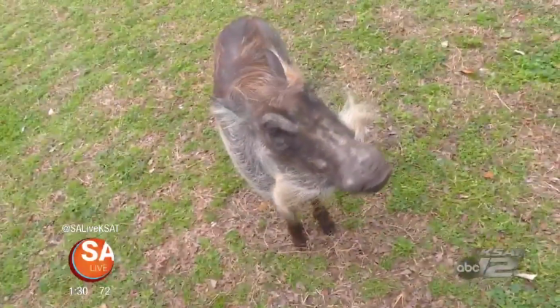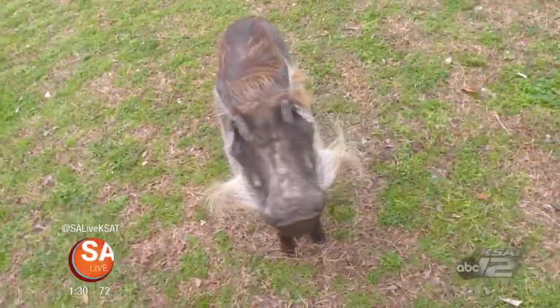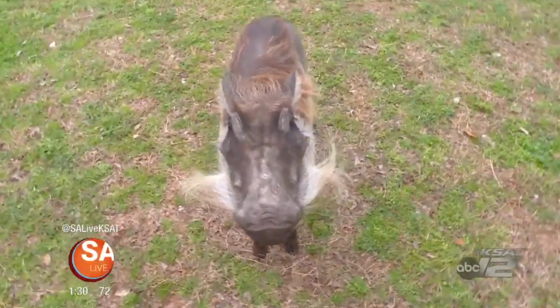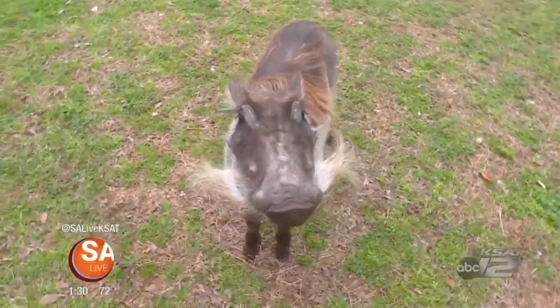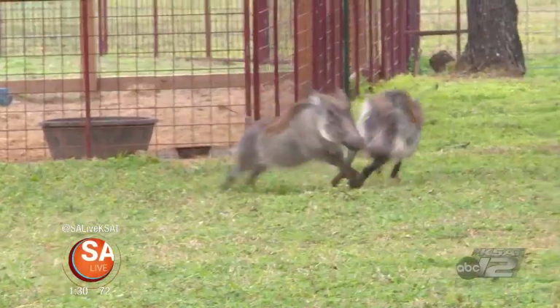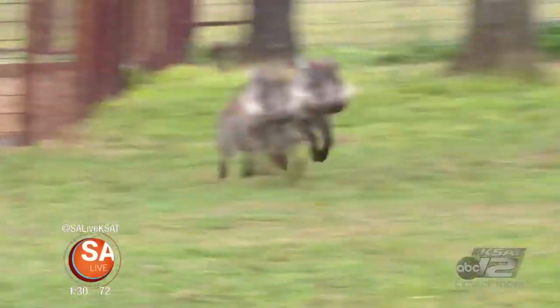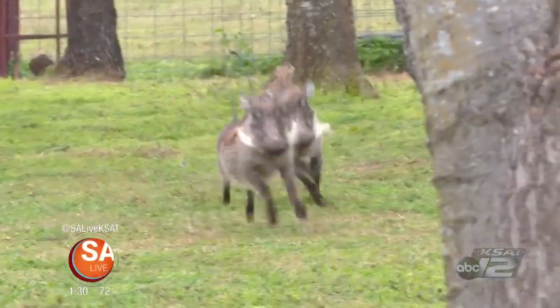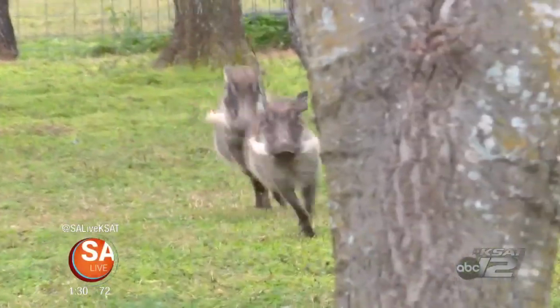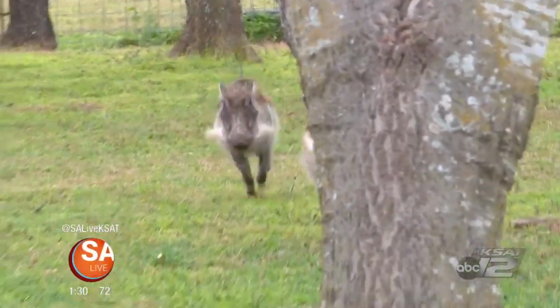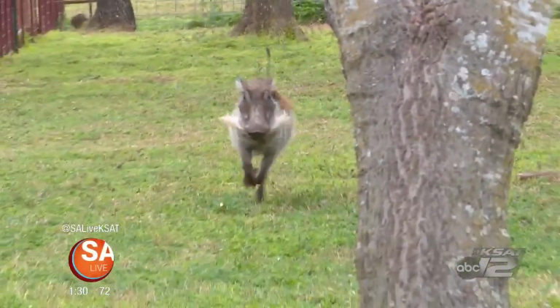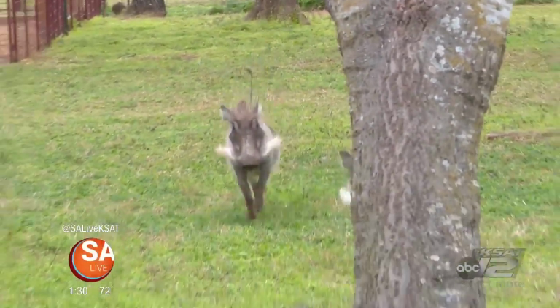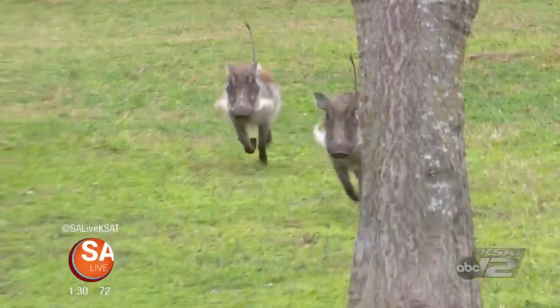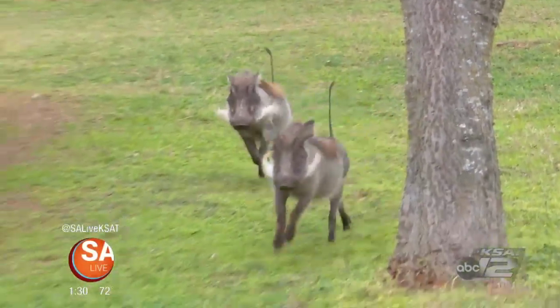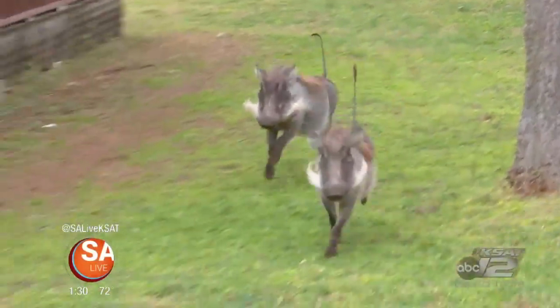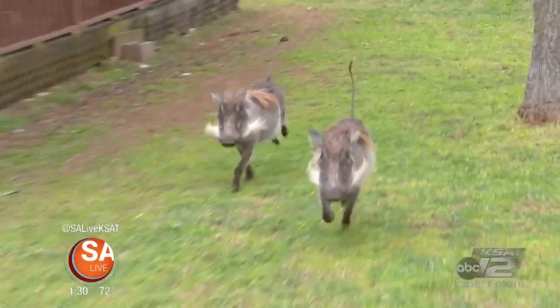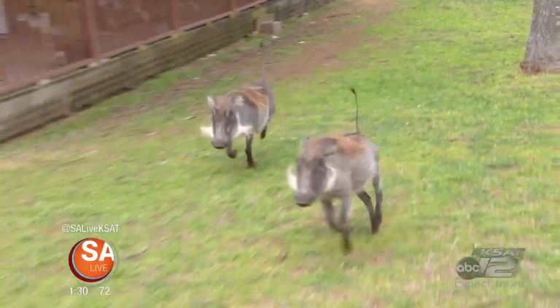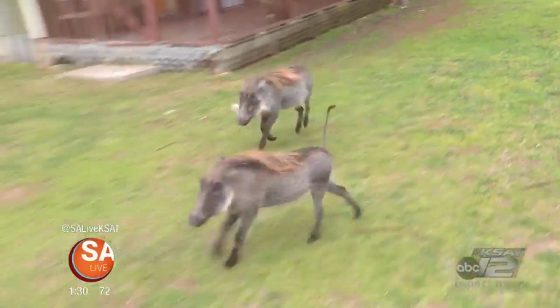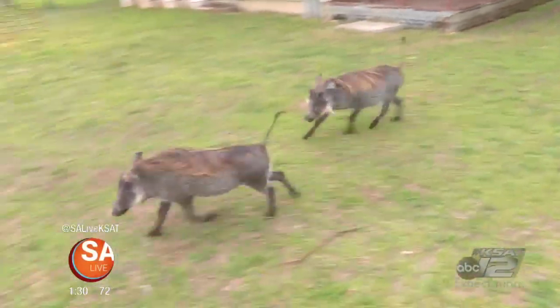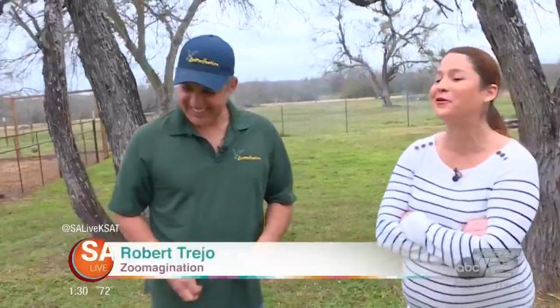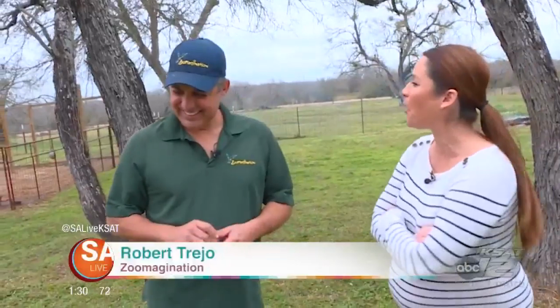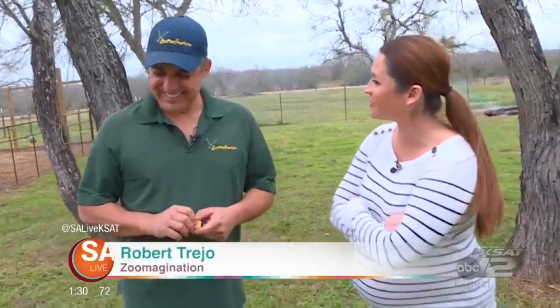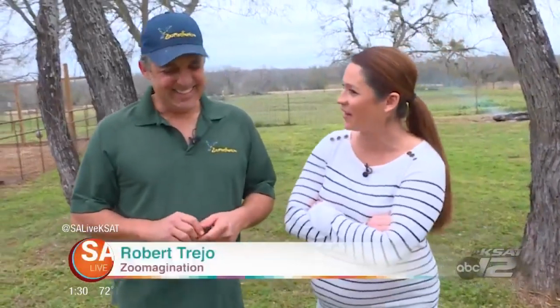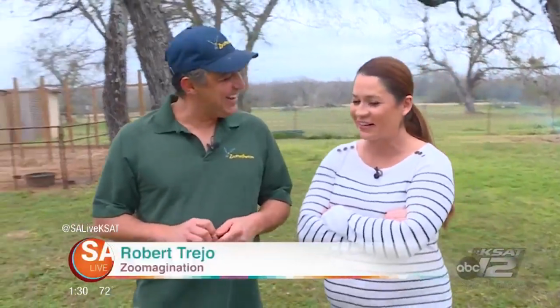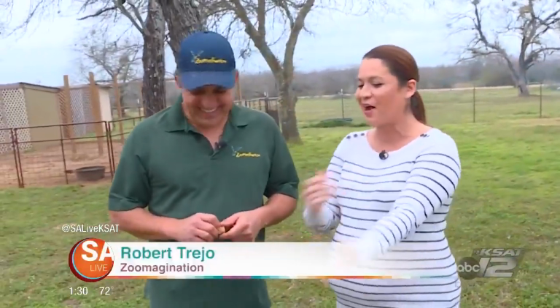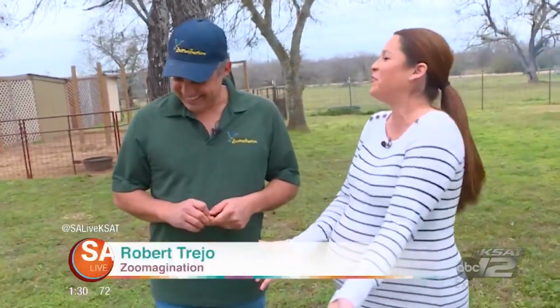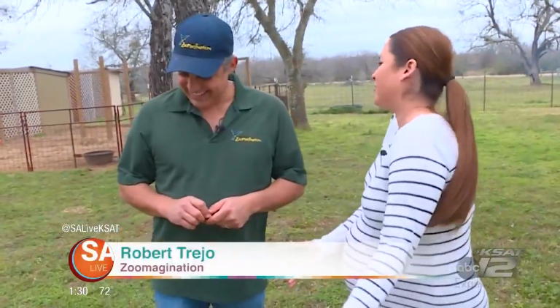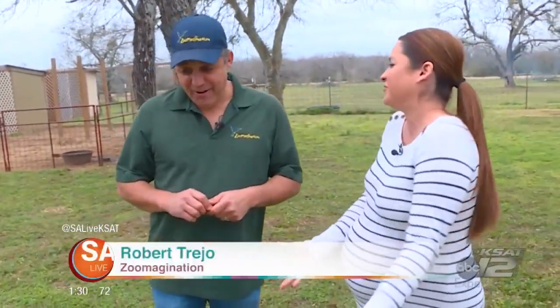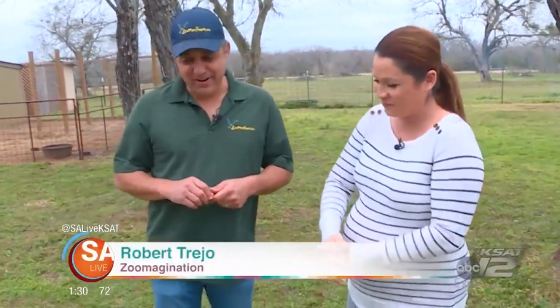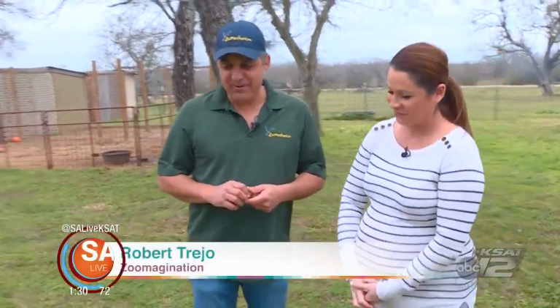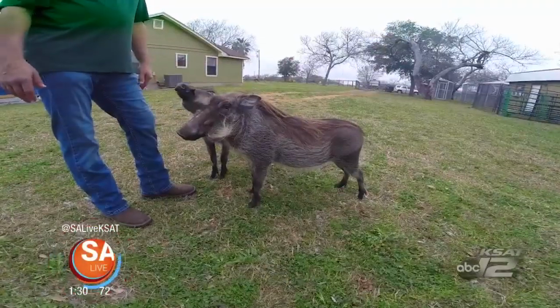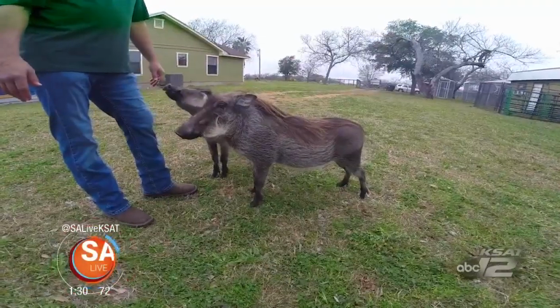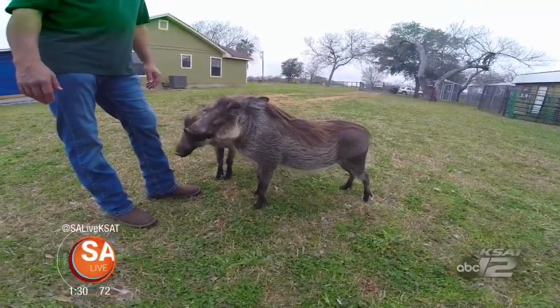They're like little Pumbas. We are here at Zoo Imagination and Robert Trejo joins me to introduce us to these fabulous little warthogs. These guys are new here. We've had them since they were little babies.